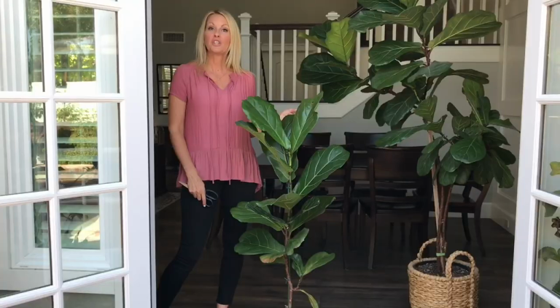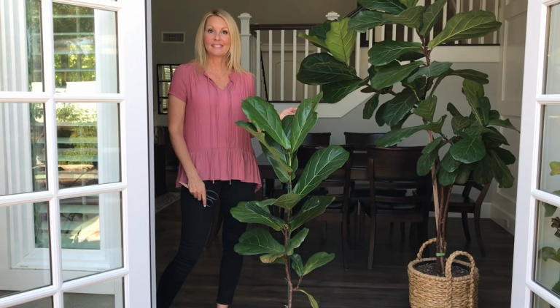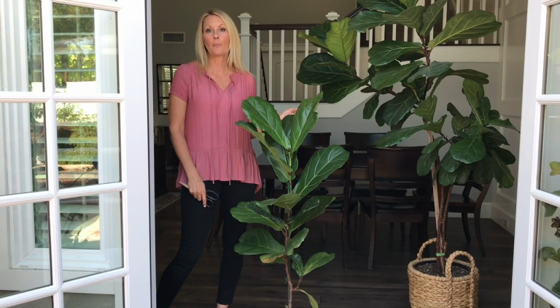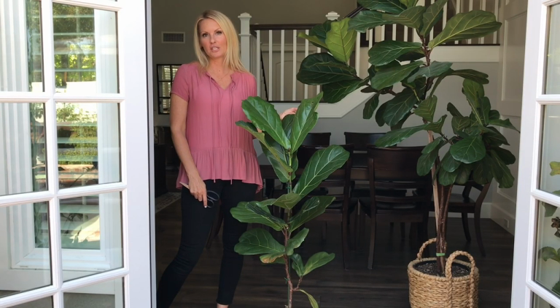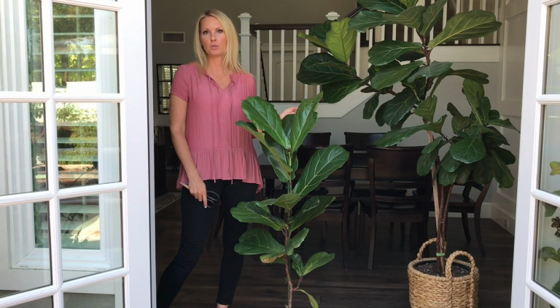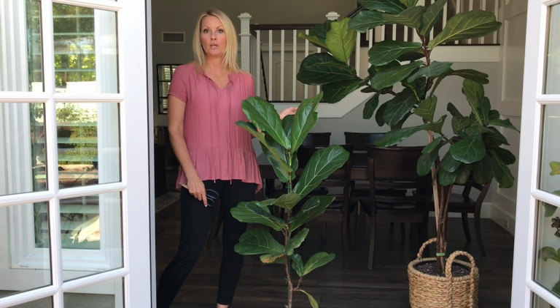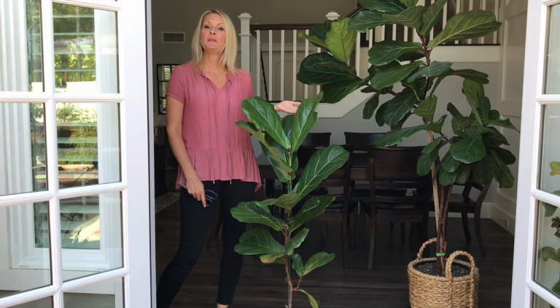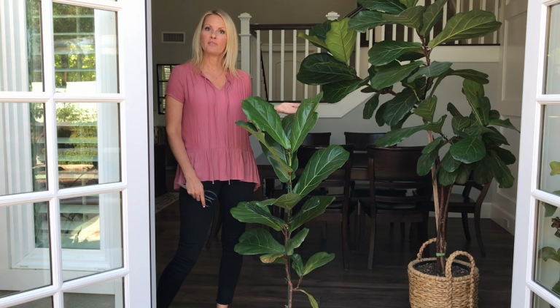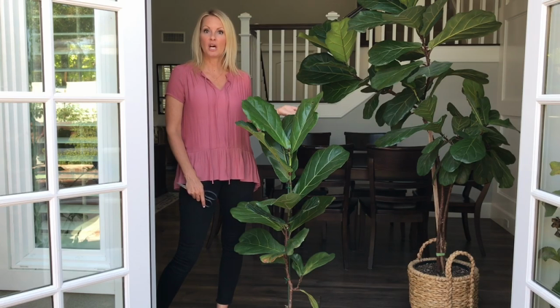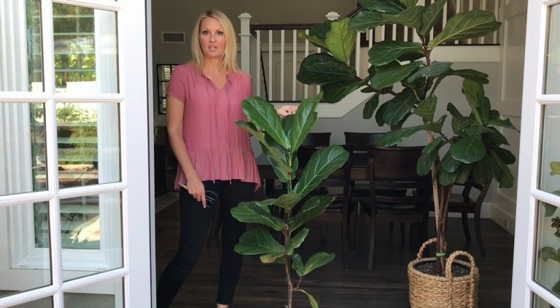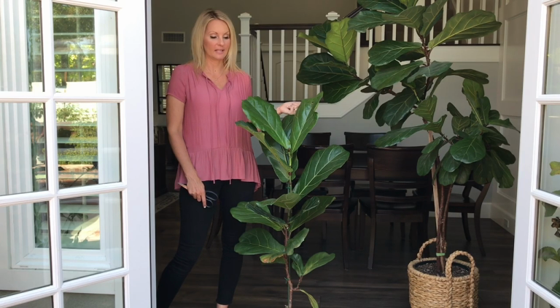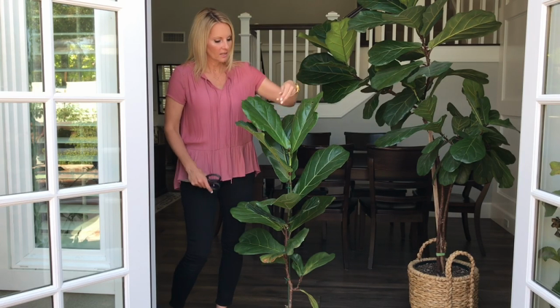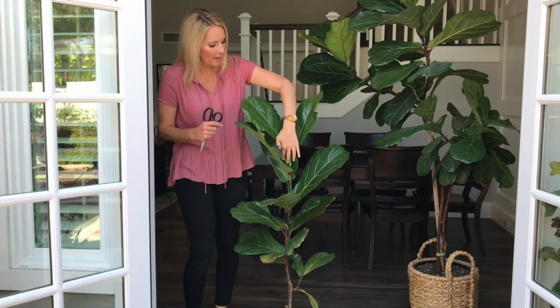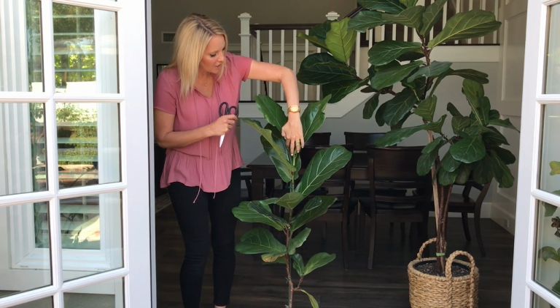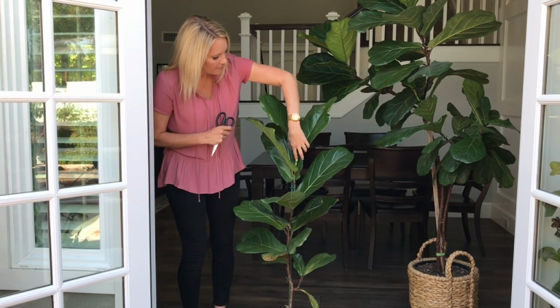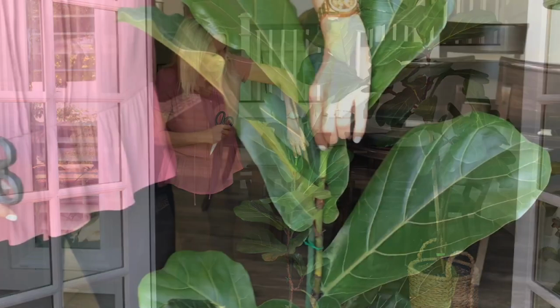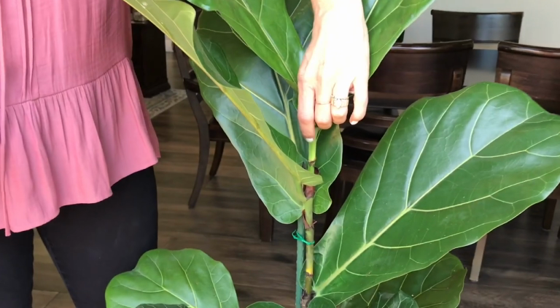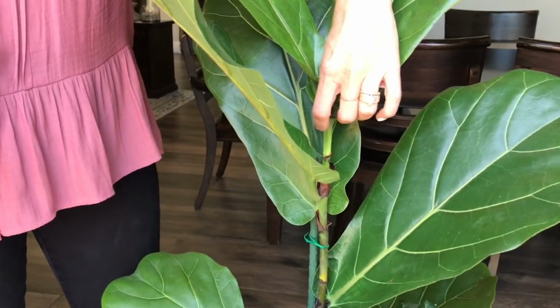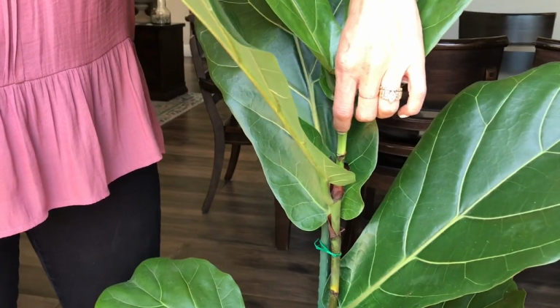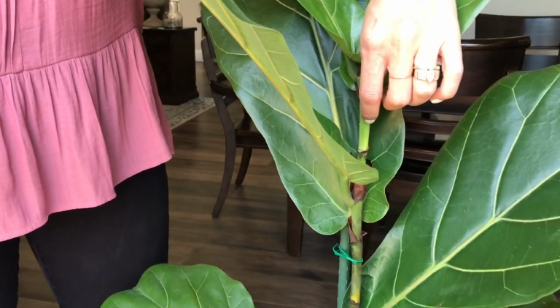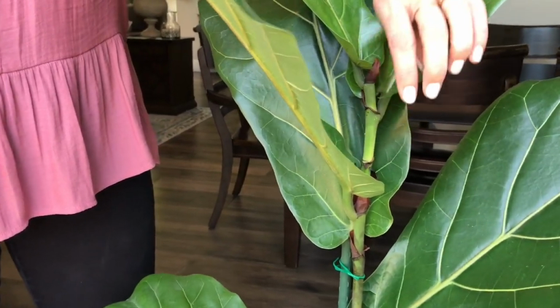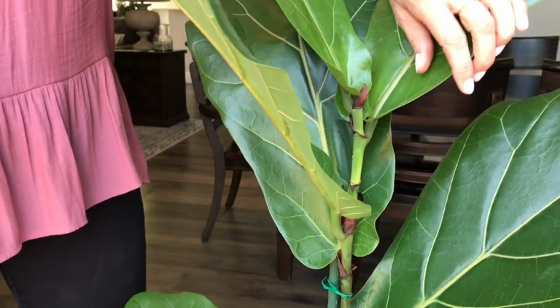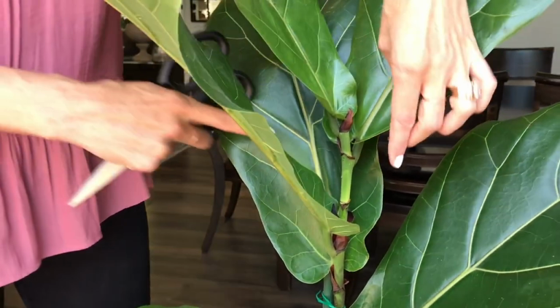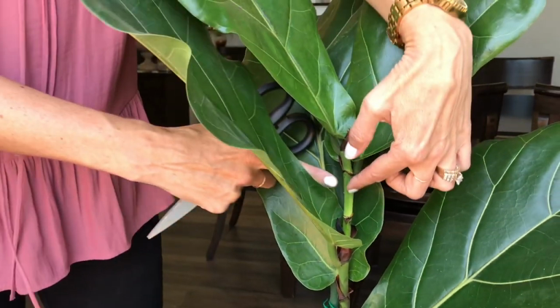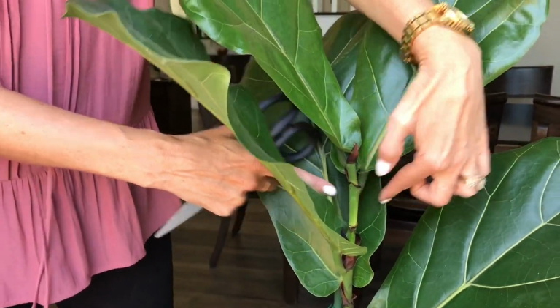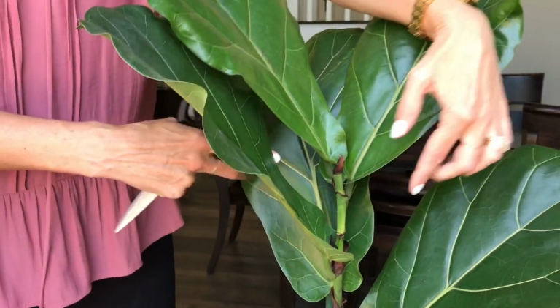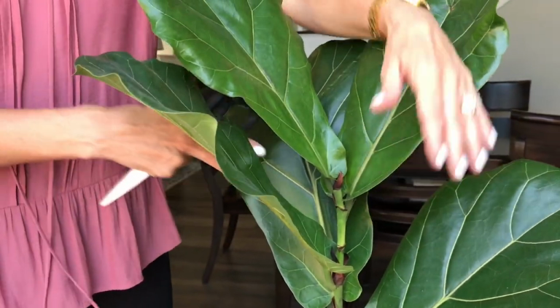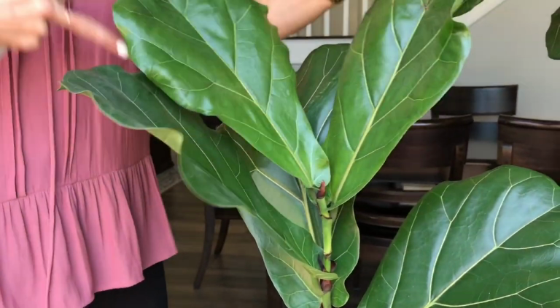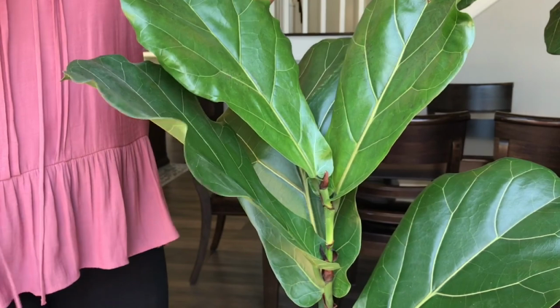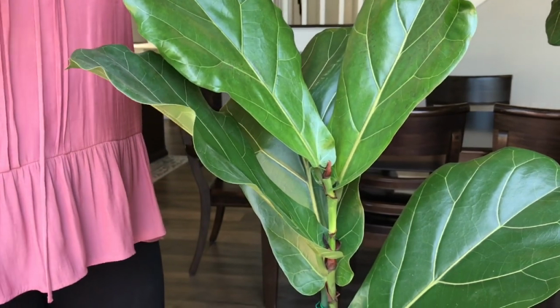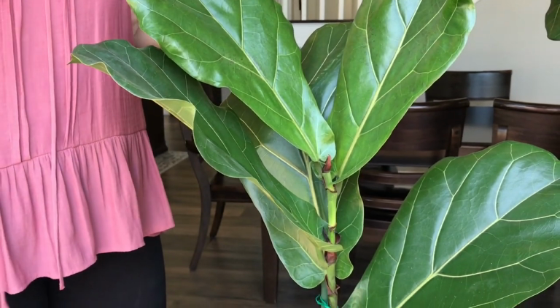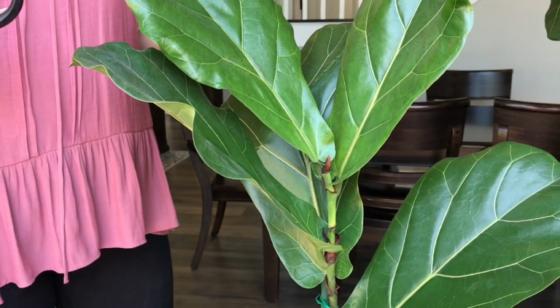The next step in helping to turn this plant into a tree is to cut off the very top portion of the plant right here on top. If I cut the top of the plant right about here, it will encourage growth to come out from the sides as opposed to growing upright. We want it to be nice and full at the top.